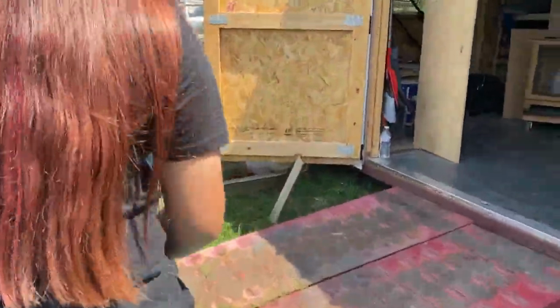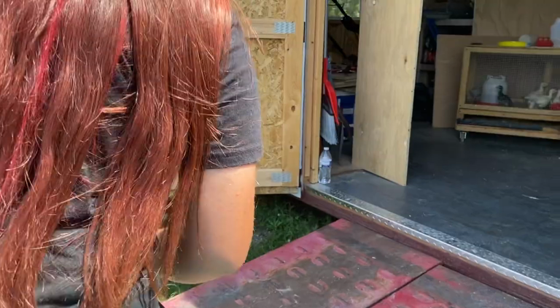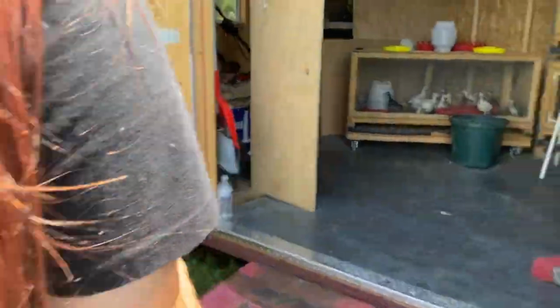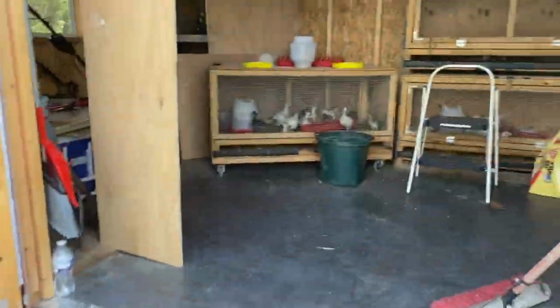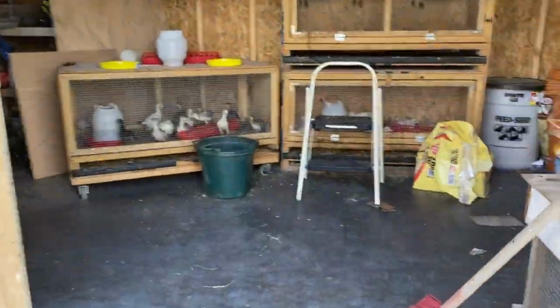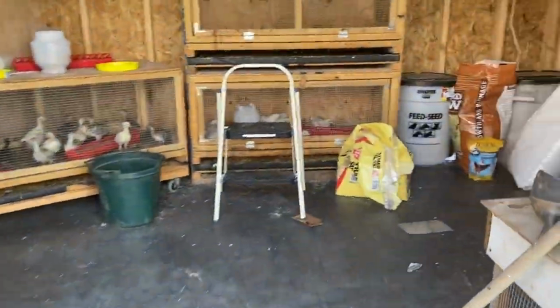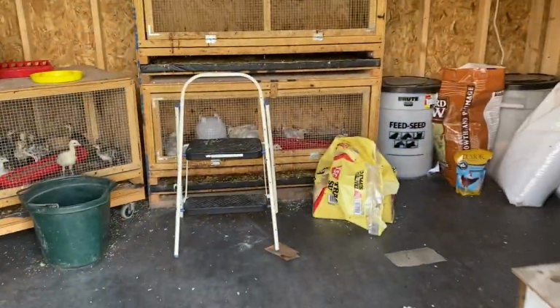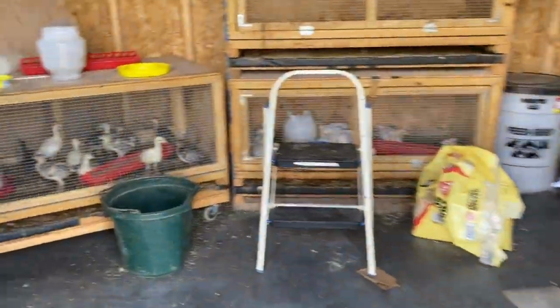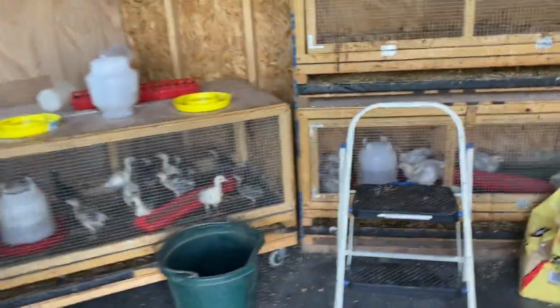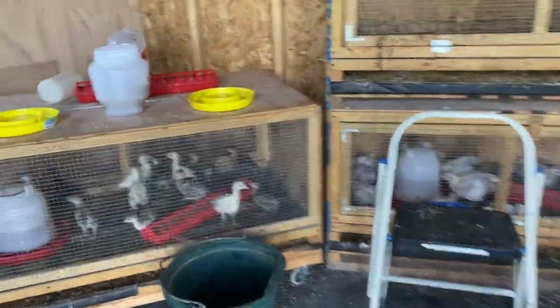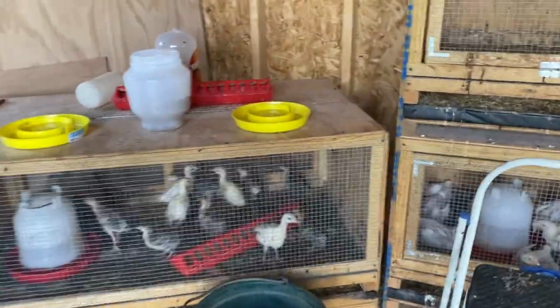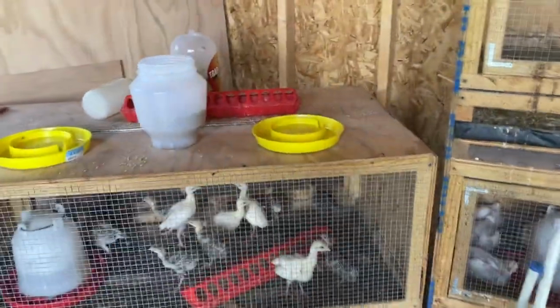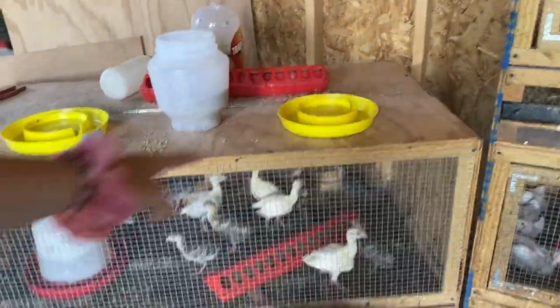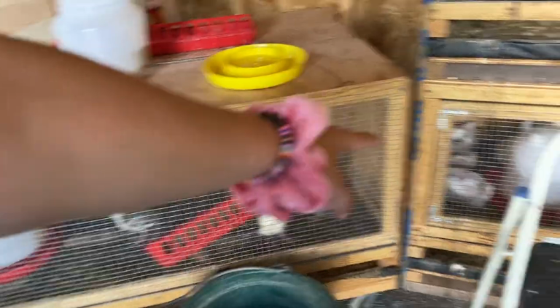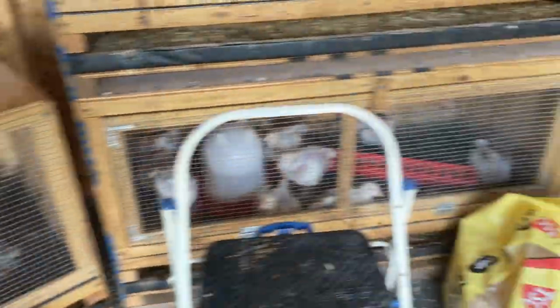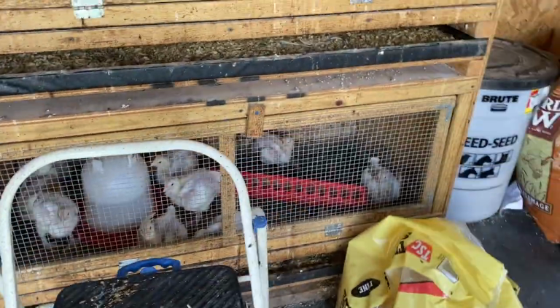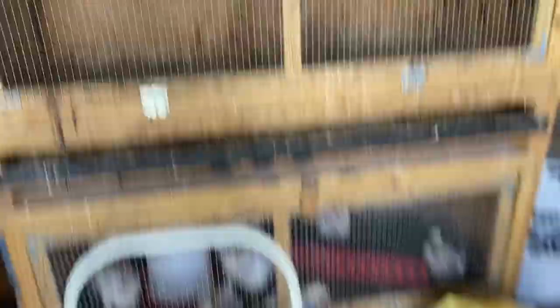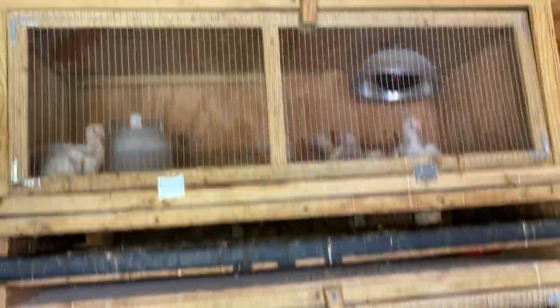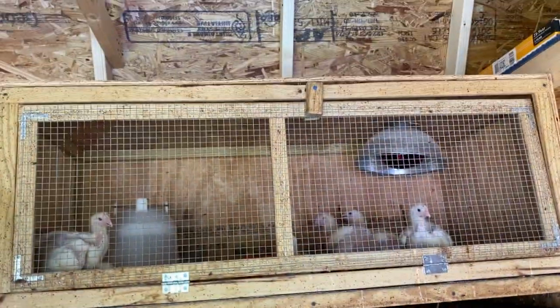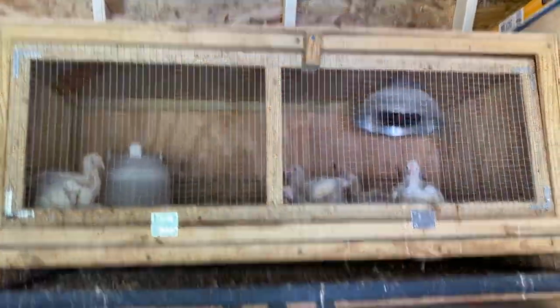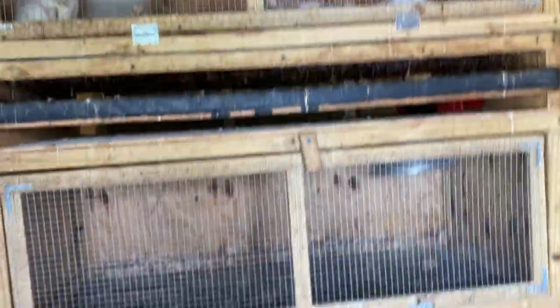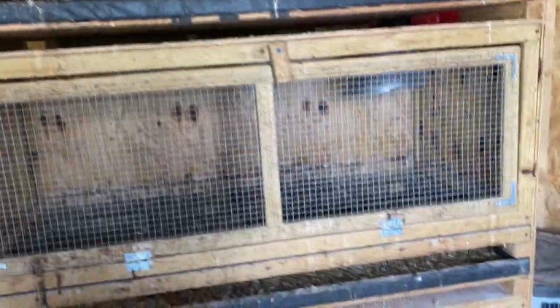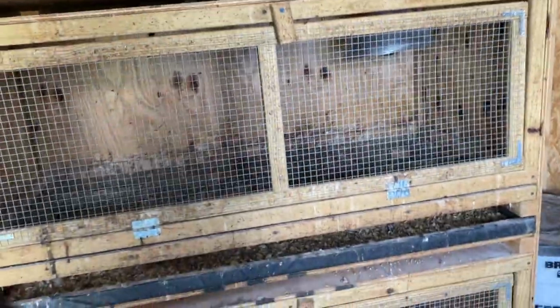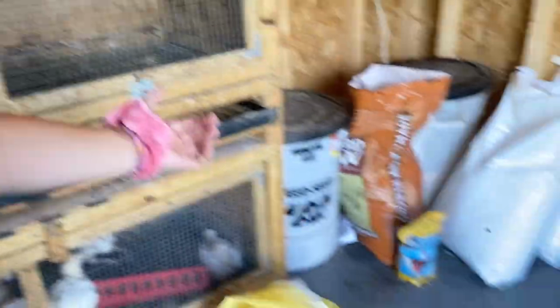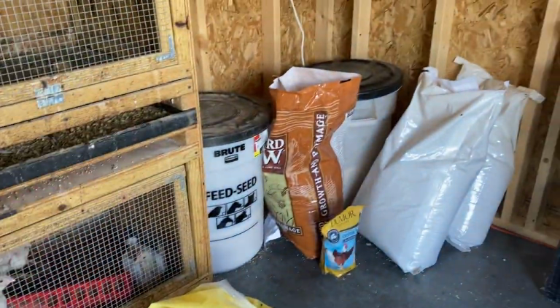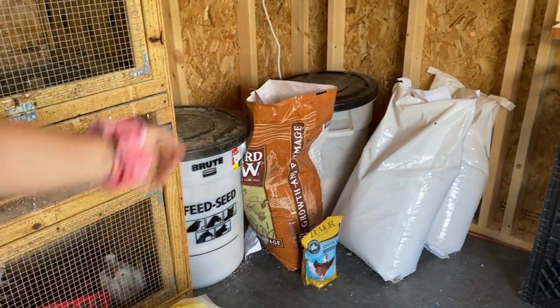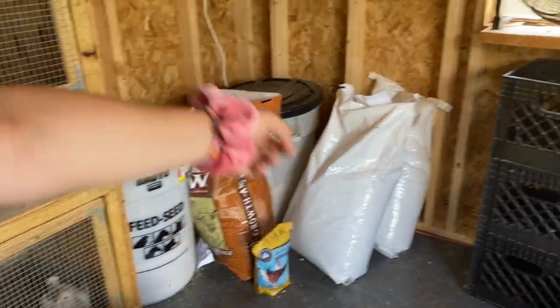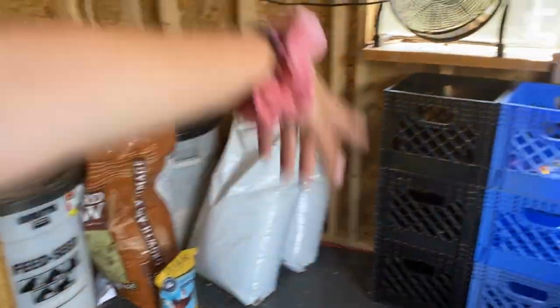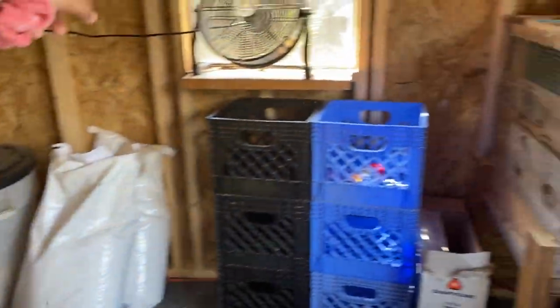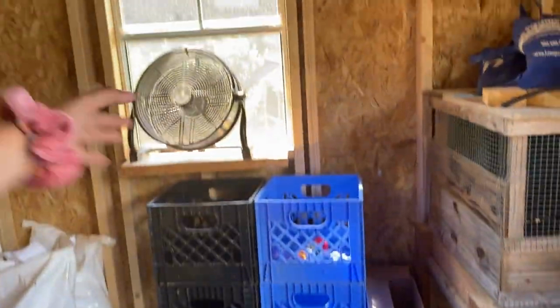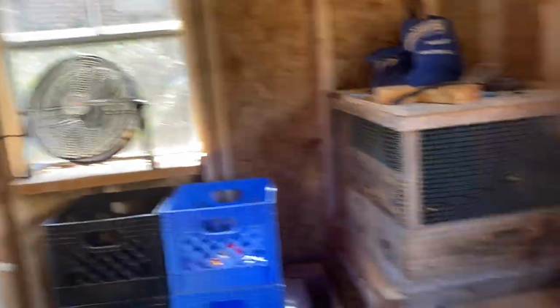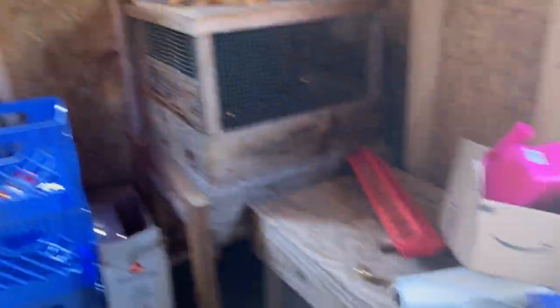And if you go into the chicken house, we've got little baby turkeys here, meat birds down there and meat birds up here. Then we just have their feed, shavings, food, tins, a fan for them, and more chicken supplies.